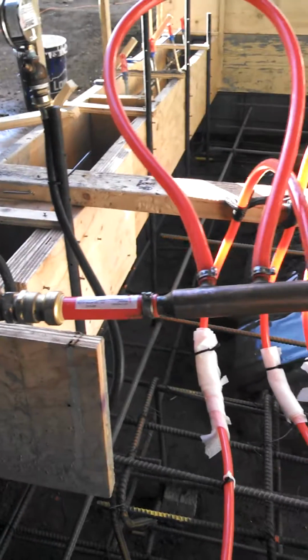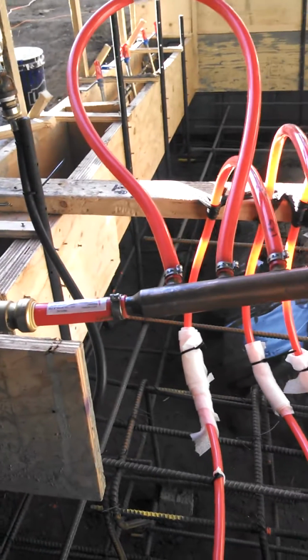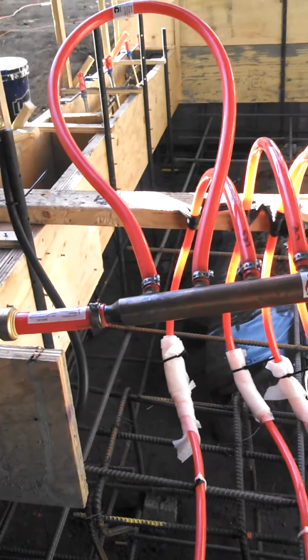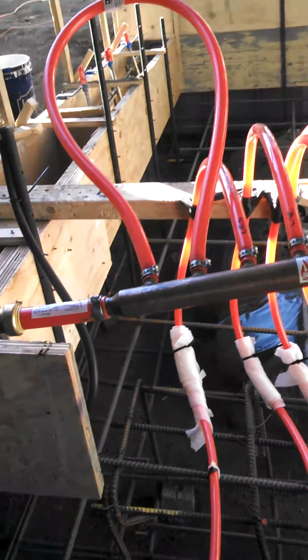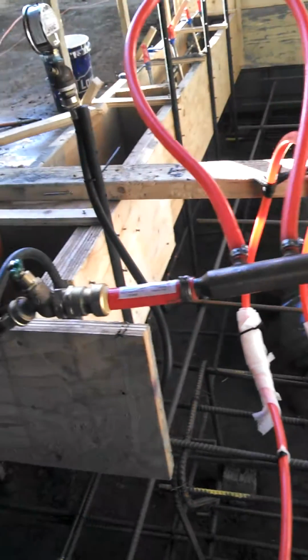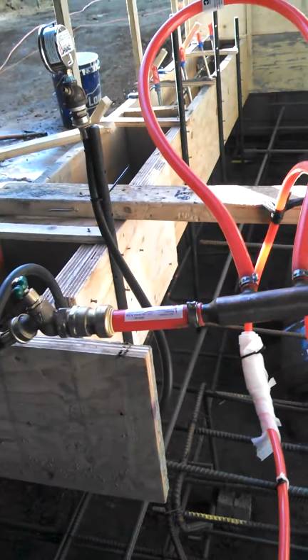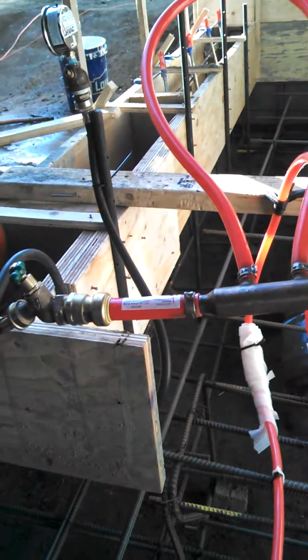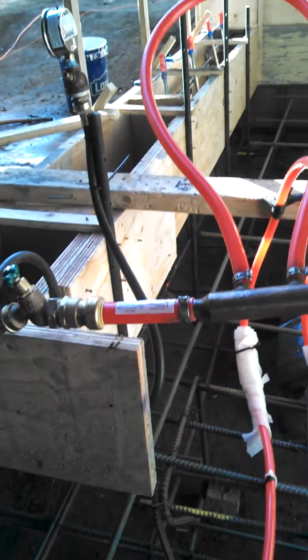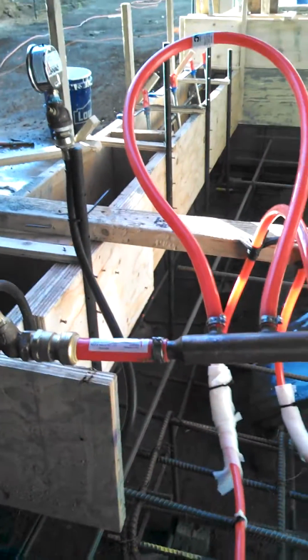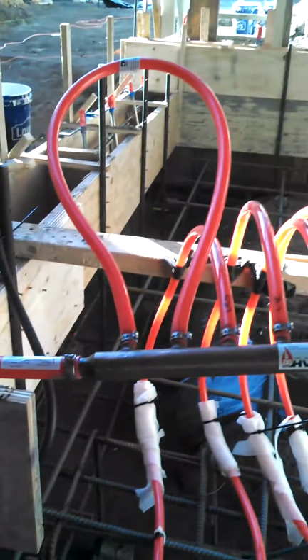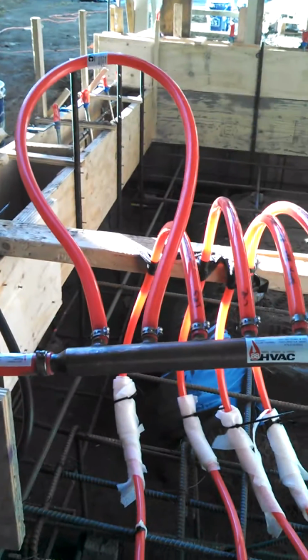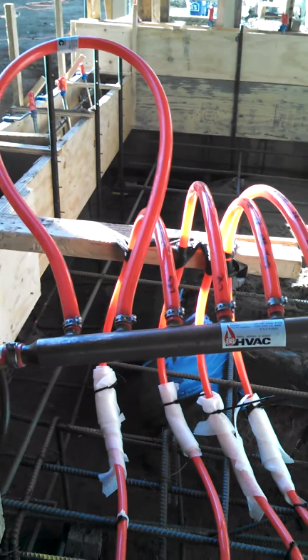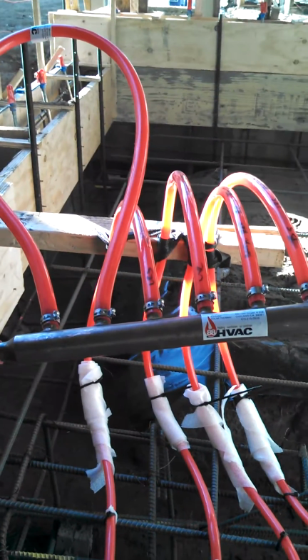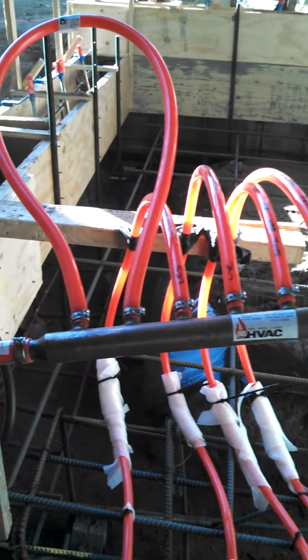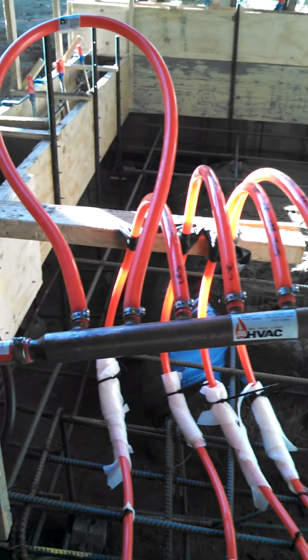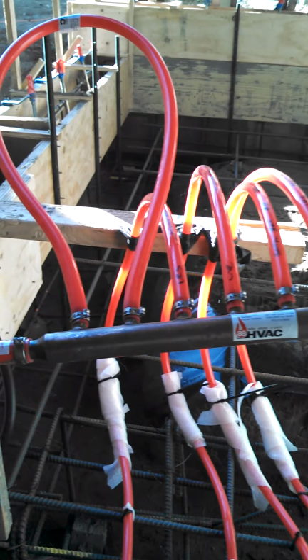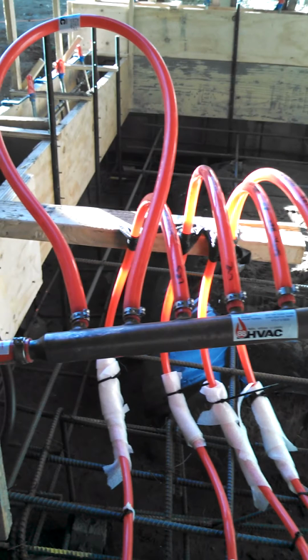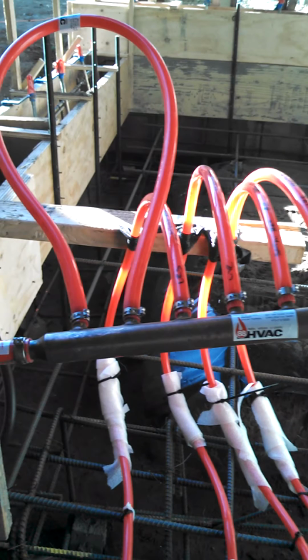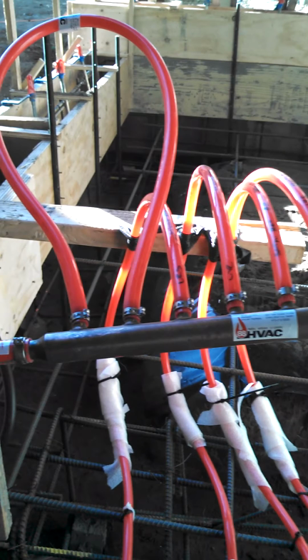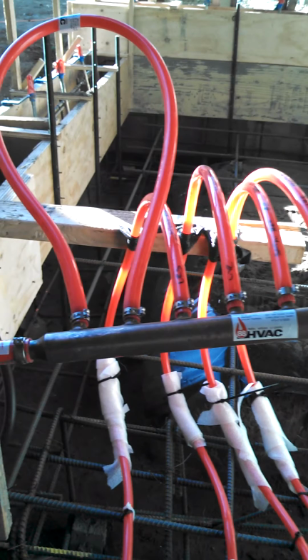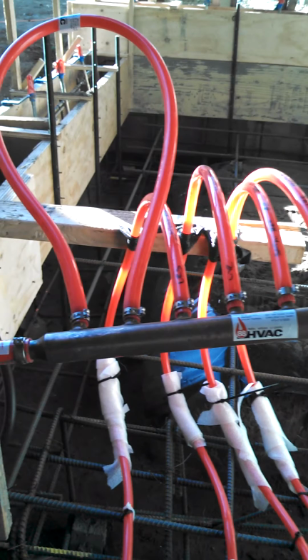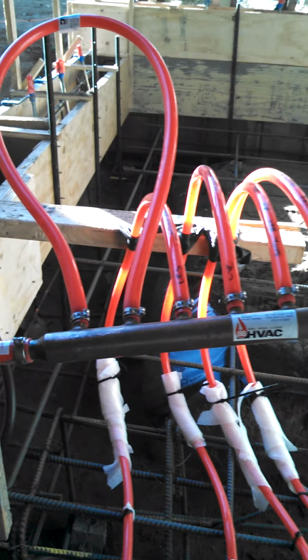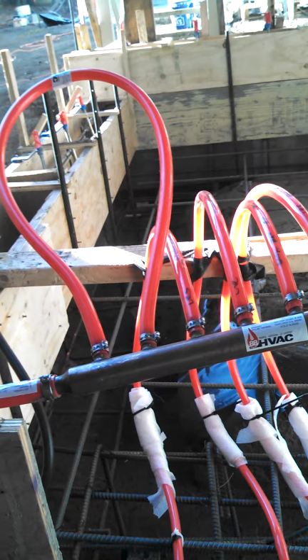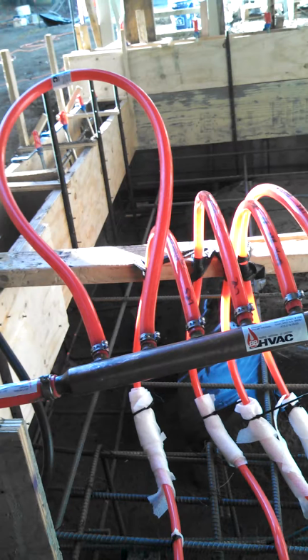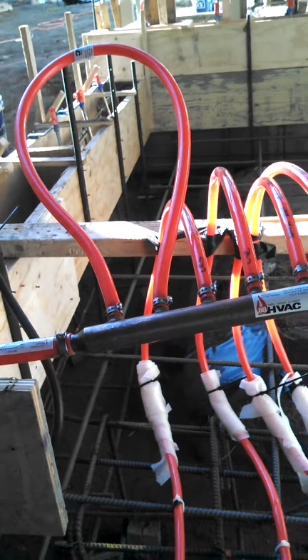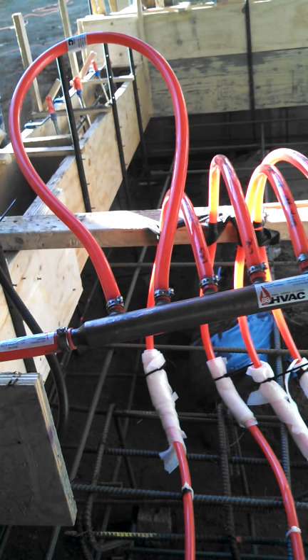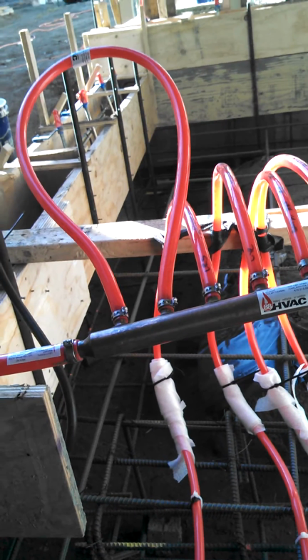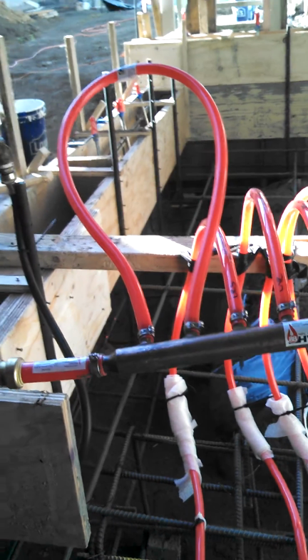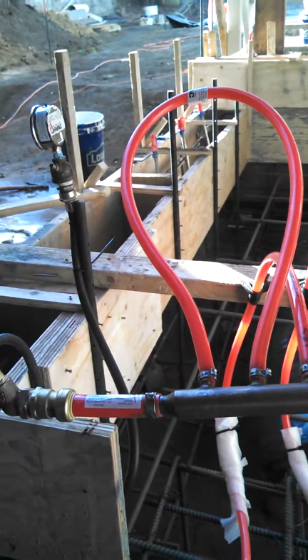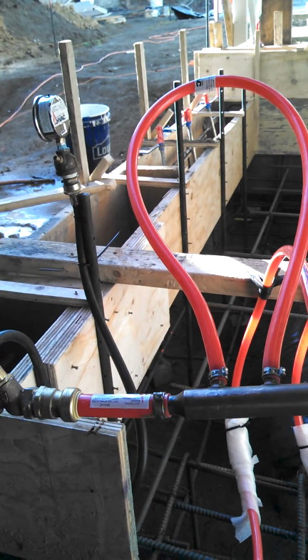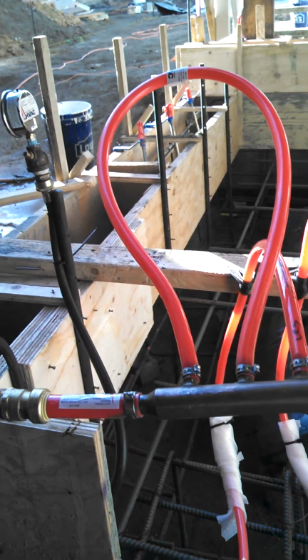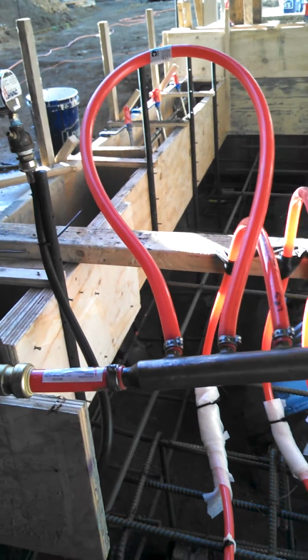So that's about it. Just make sure that all your pipes don't have any leaks and everything's tied down and everything looks clean for Mr. Inspector, and typically things go pretty good.